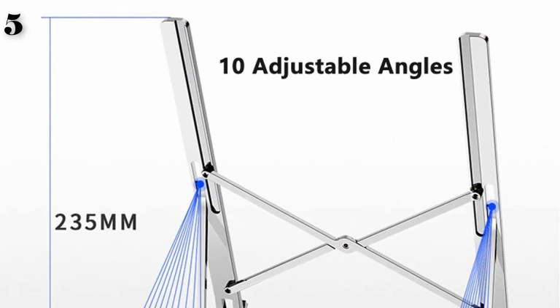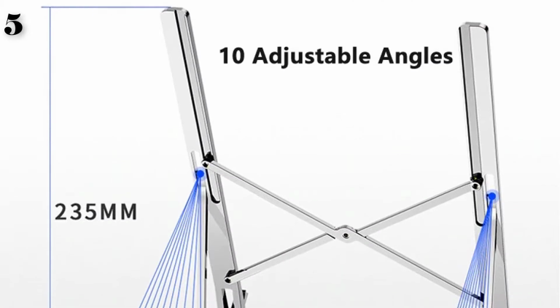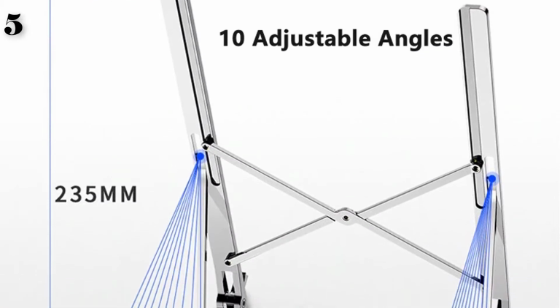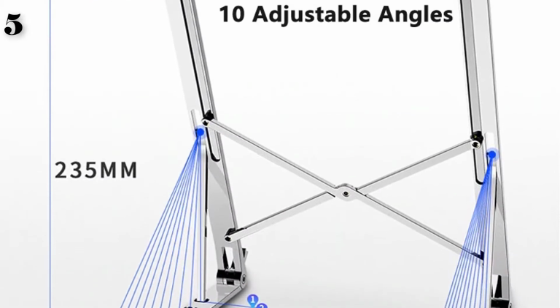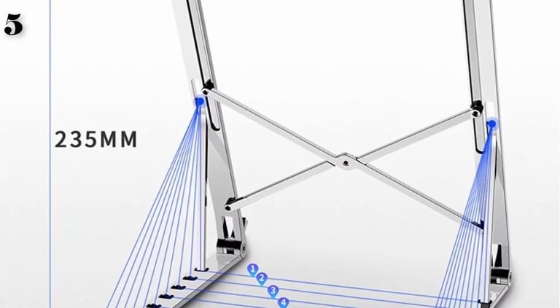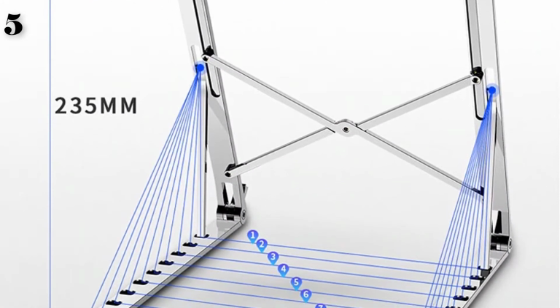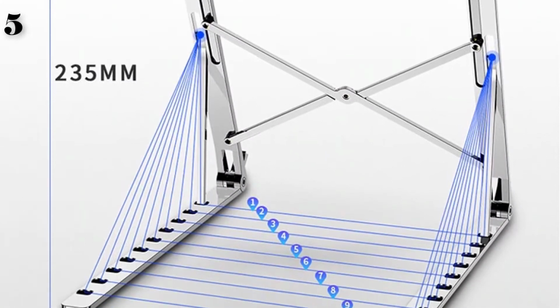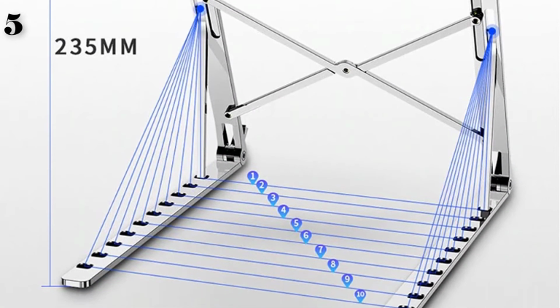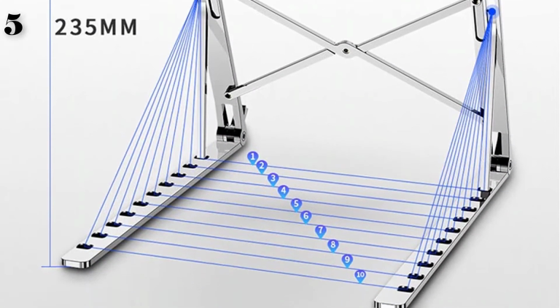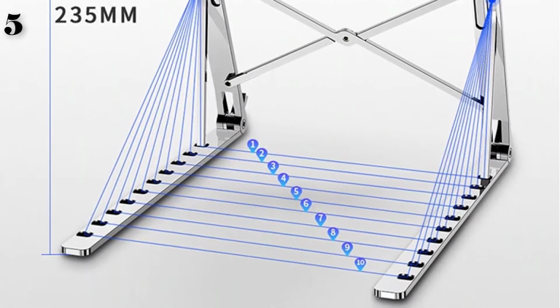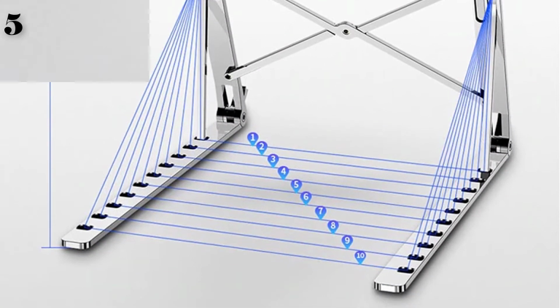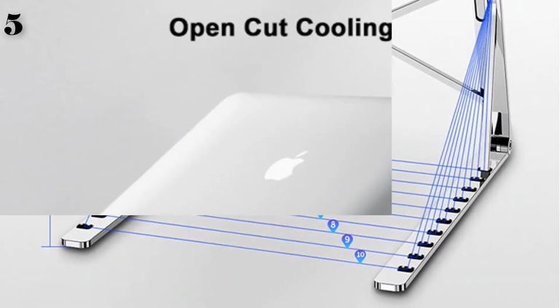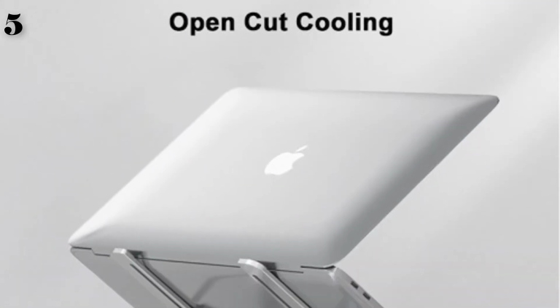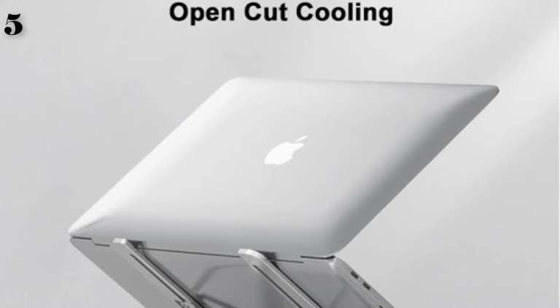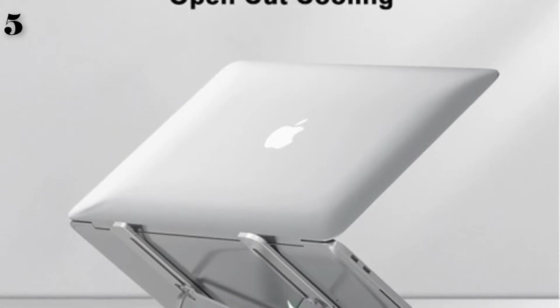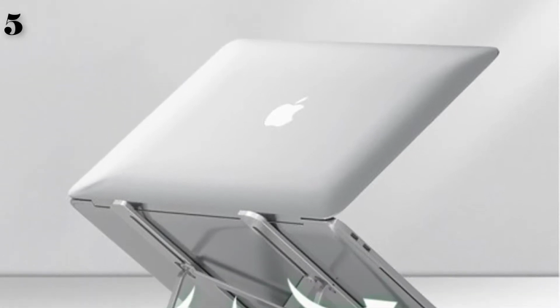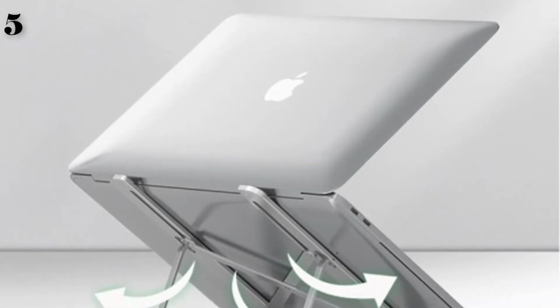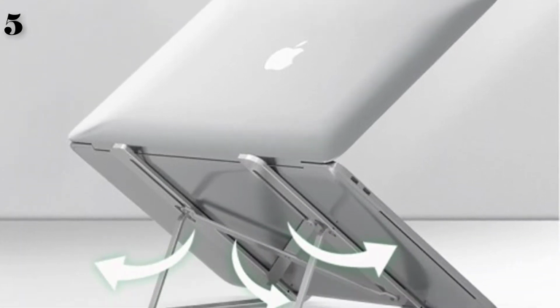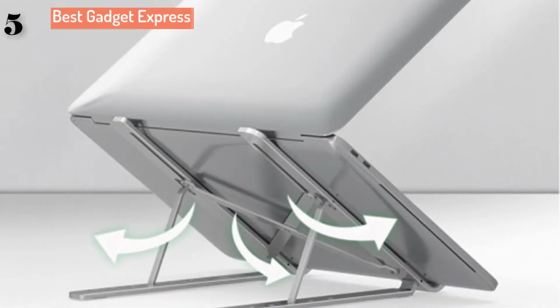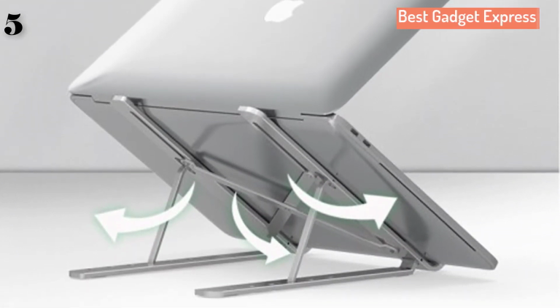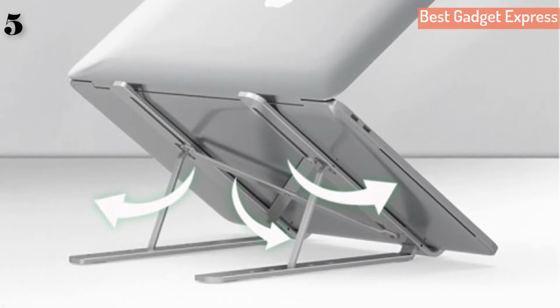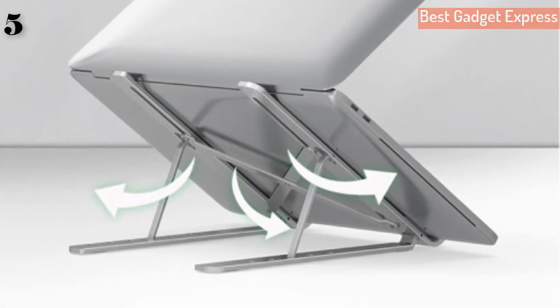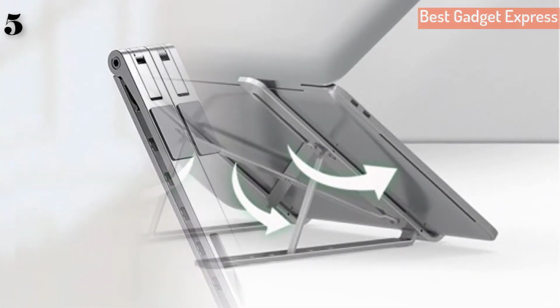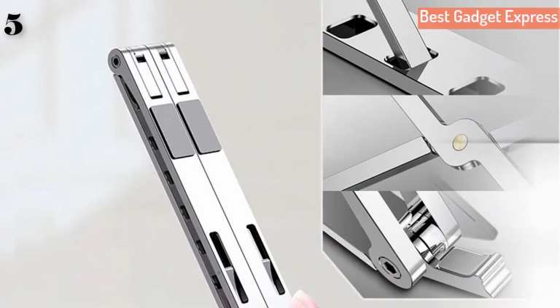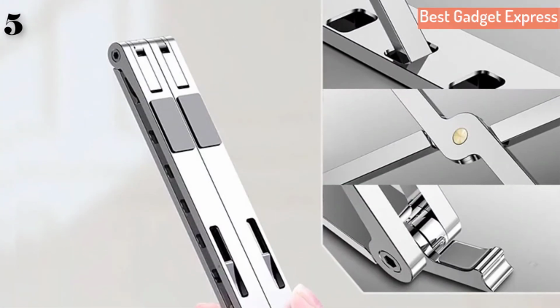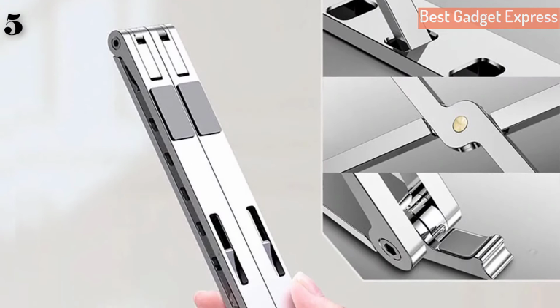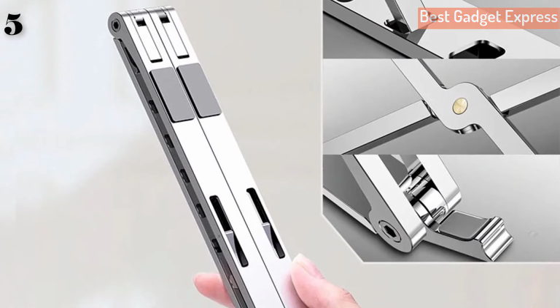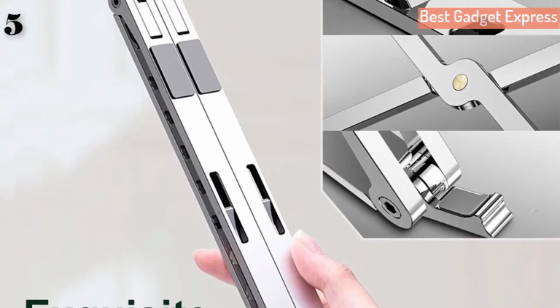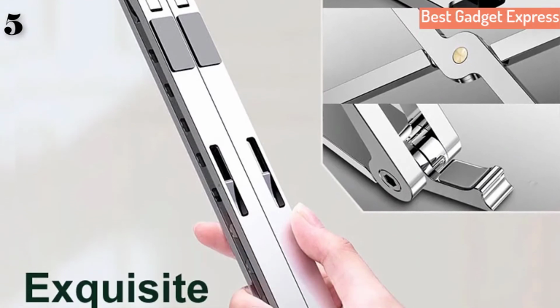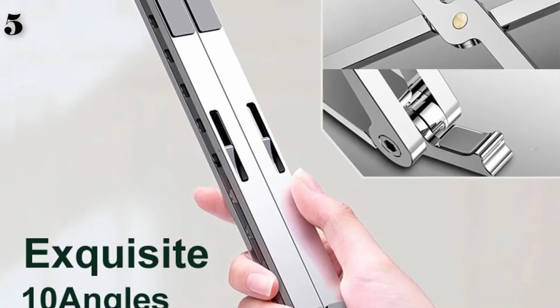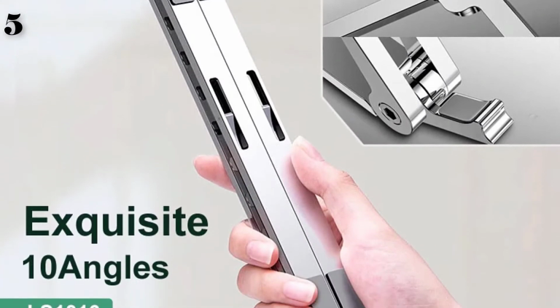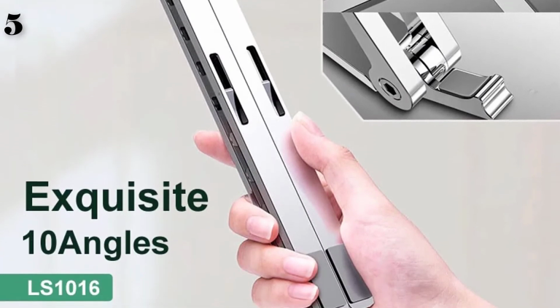User-friendly concept: easily adjust to a comfortable angle. Ultra-thin design, portable for daily work and business trips. Silicone pad provides the best protection for your device. Stable and durable aluminum.